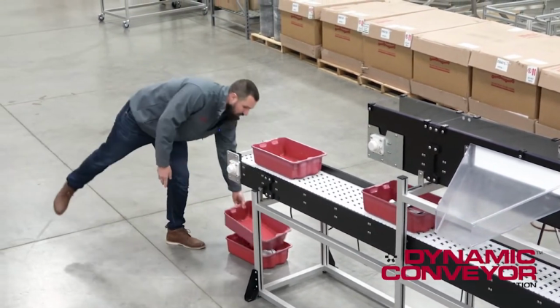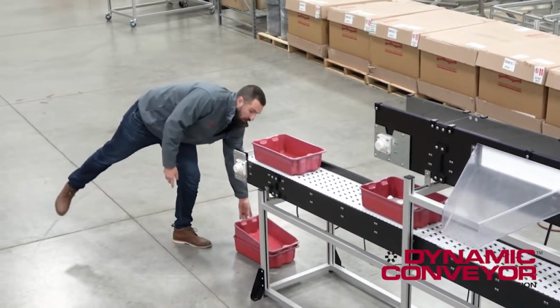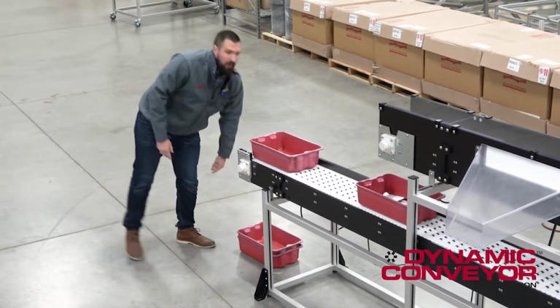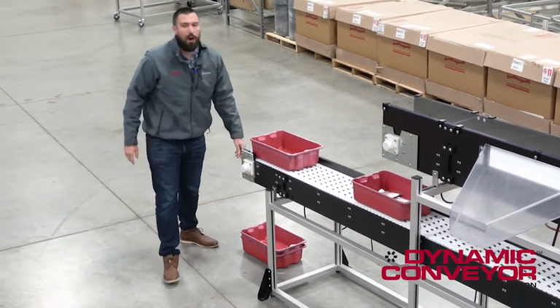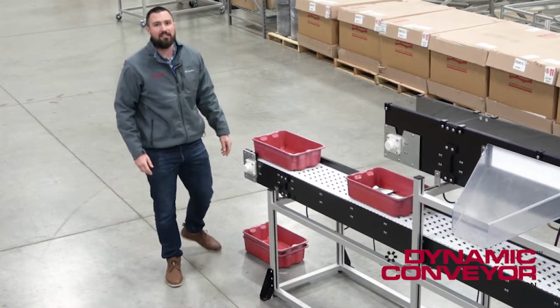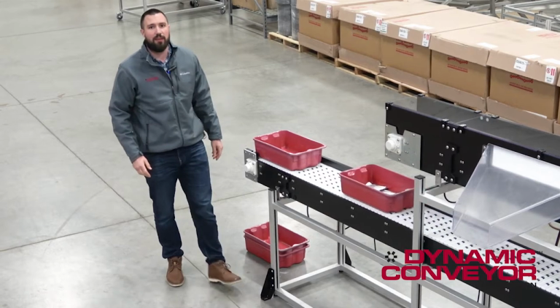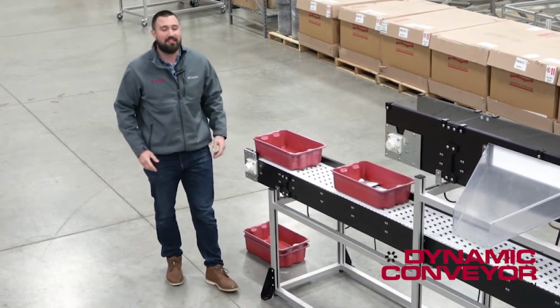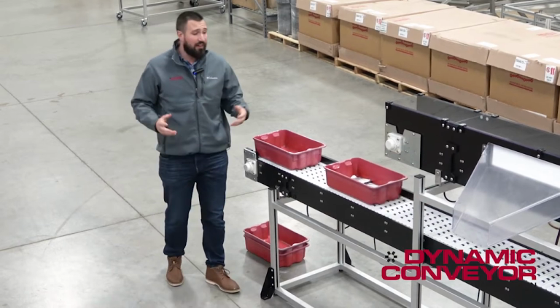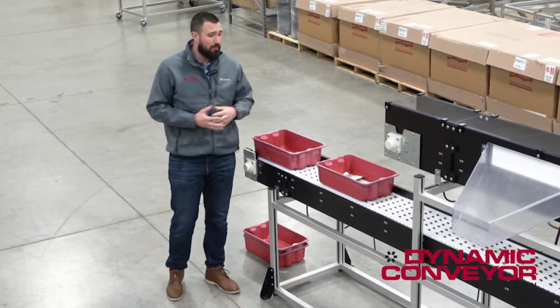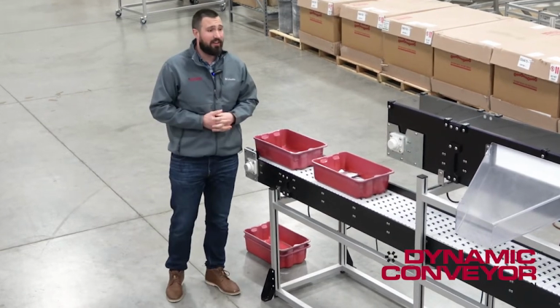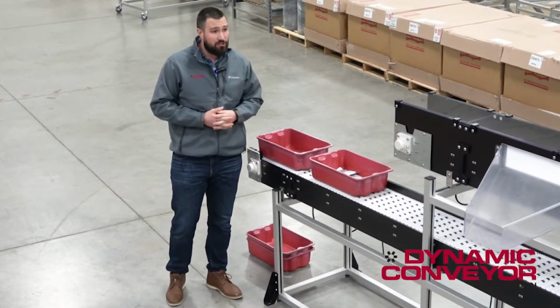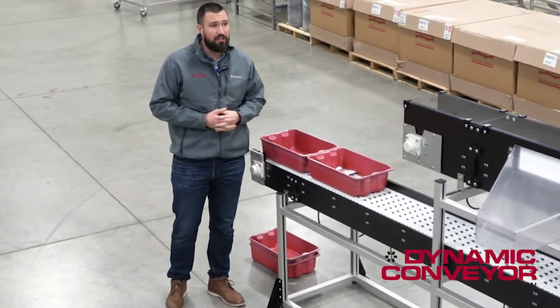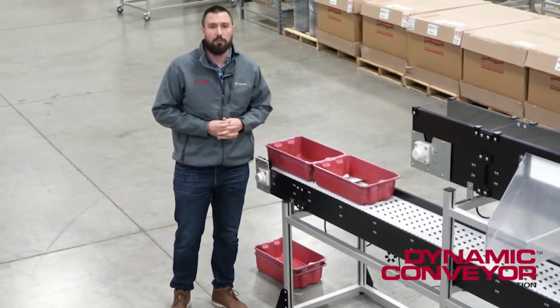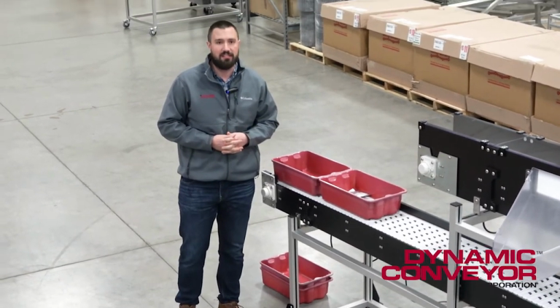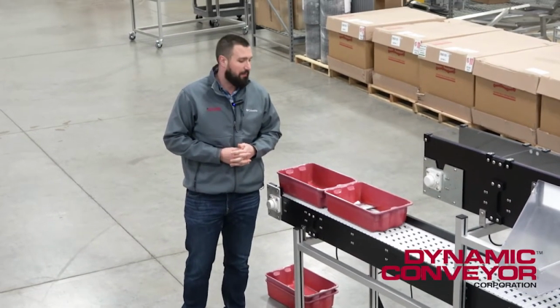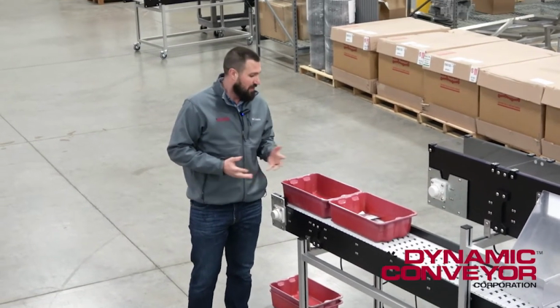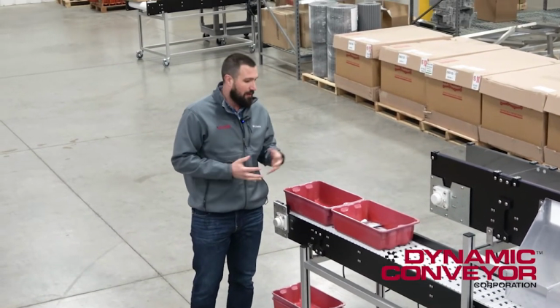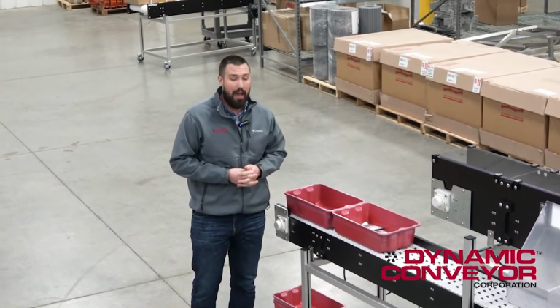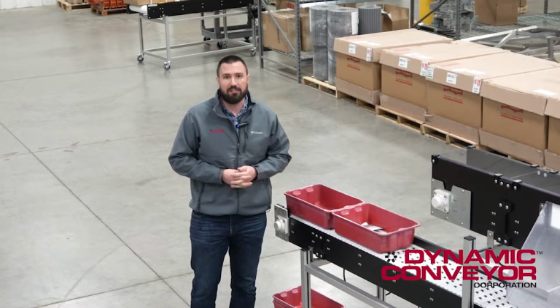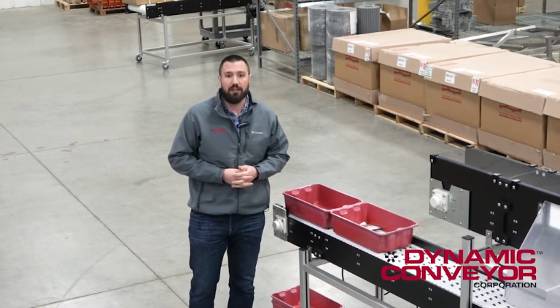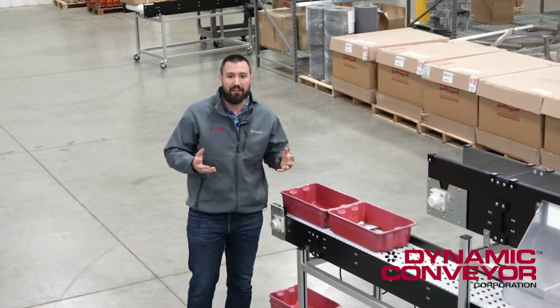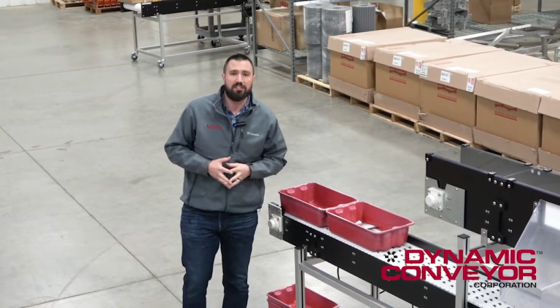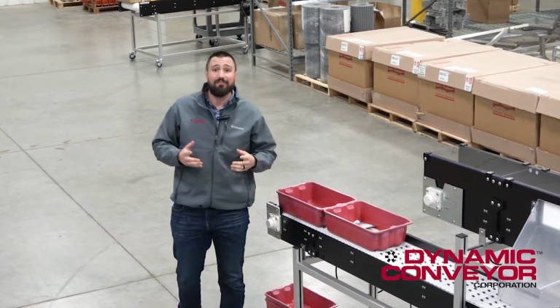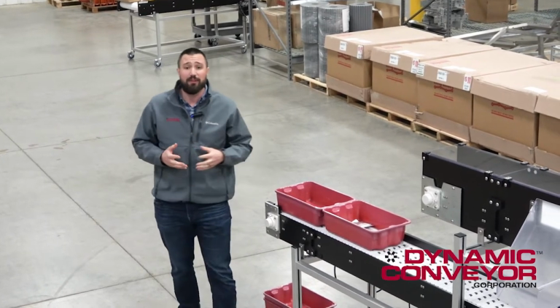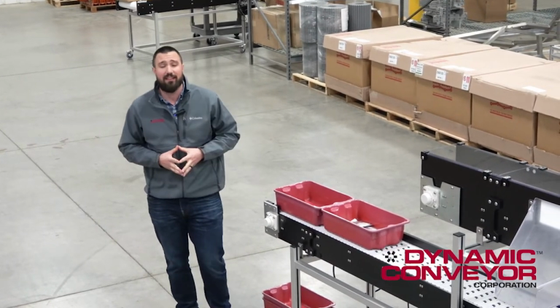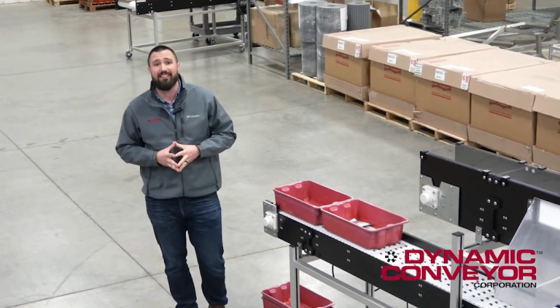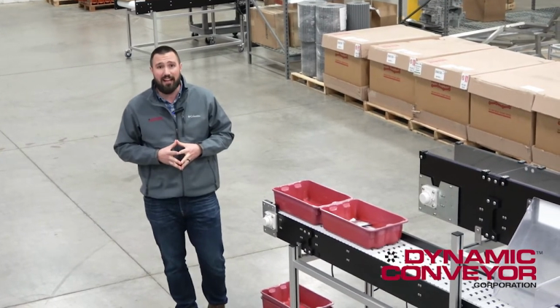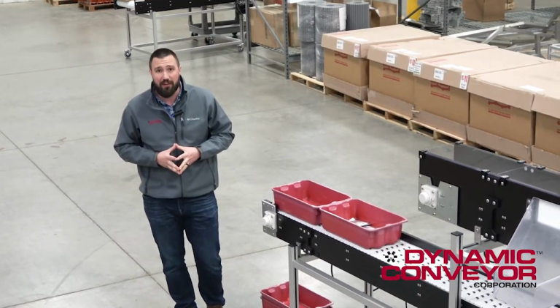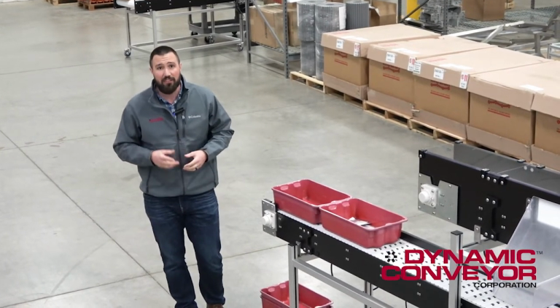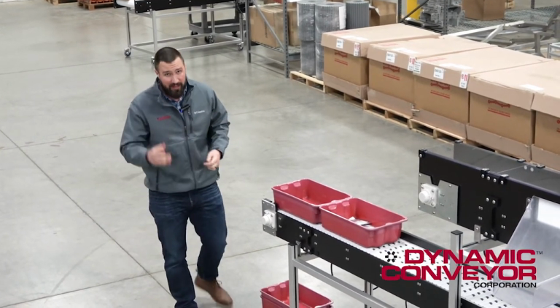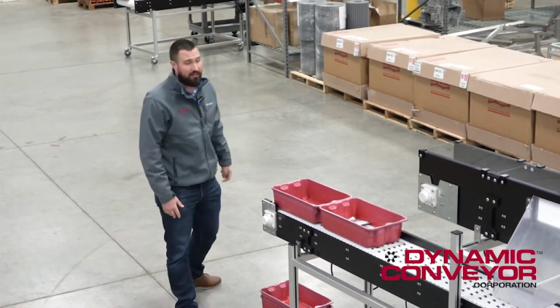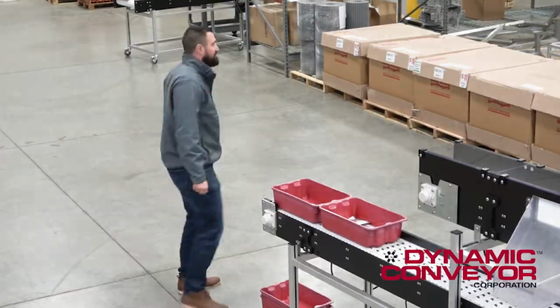The ROI on a system like this is very short, making it an extremely affordable system for them and a happy customer. If you have any questions, please feel free to contact us here at Dynamic Conveyor. Thank you for your time, have a great day.